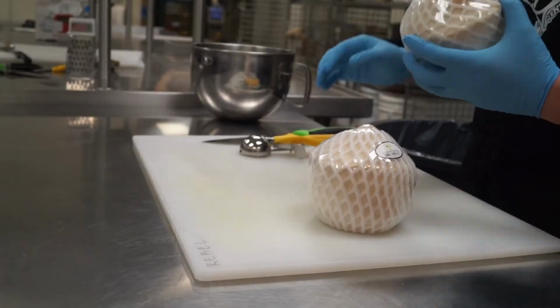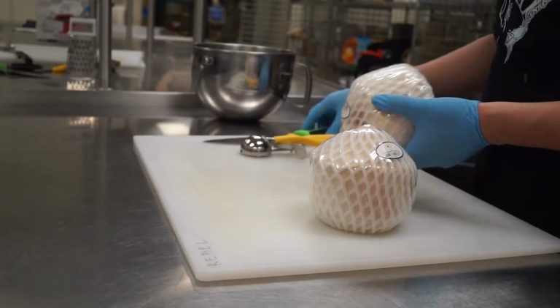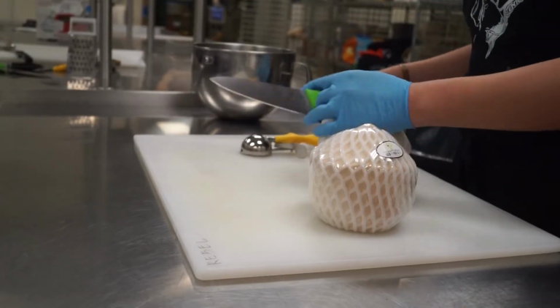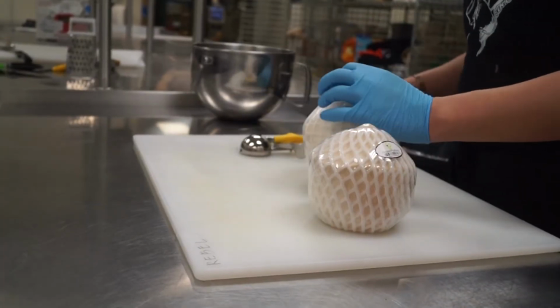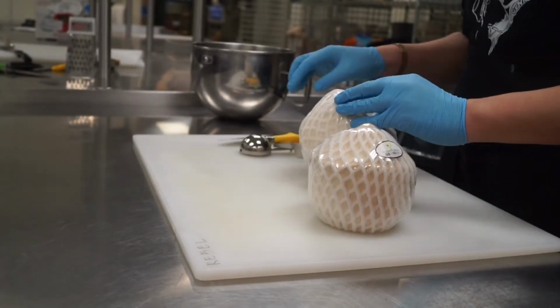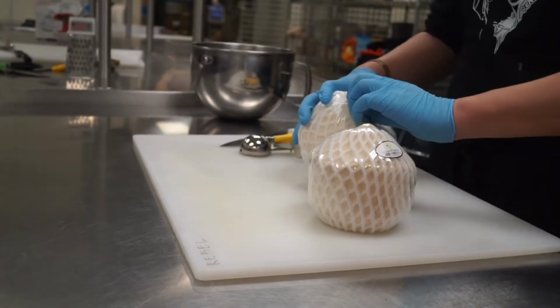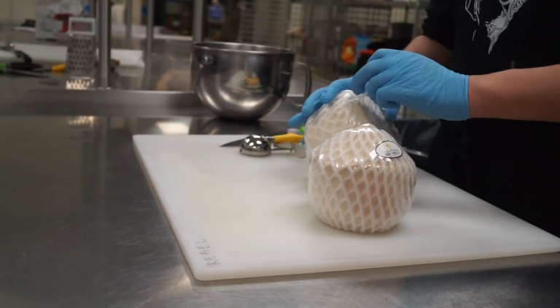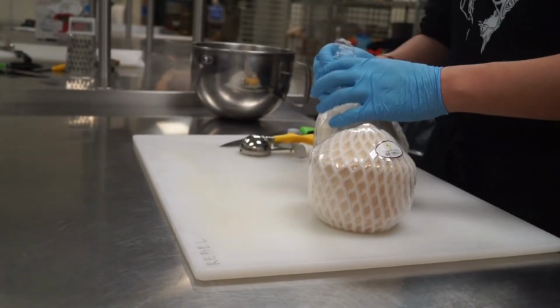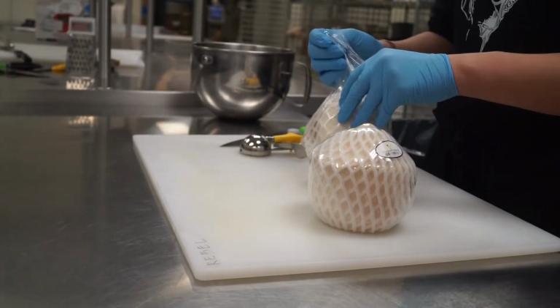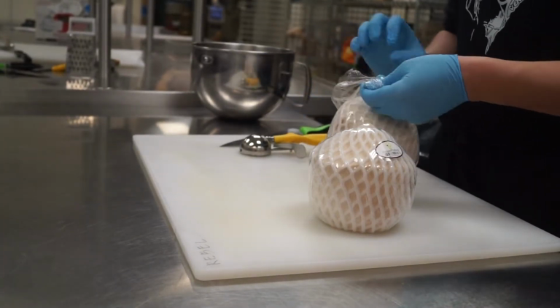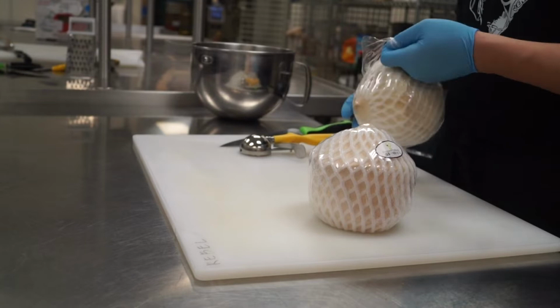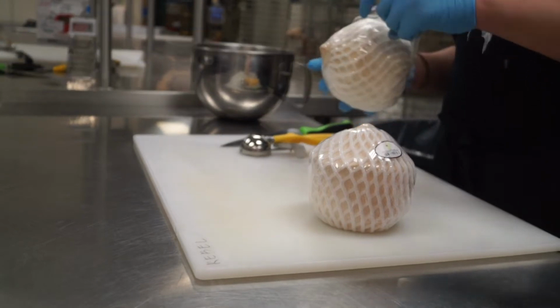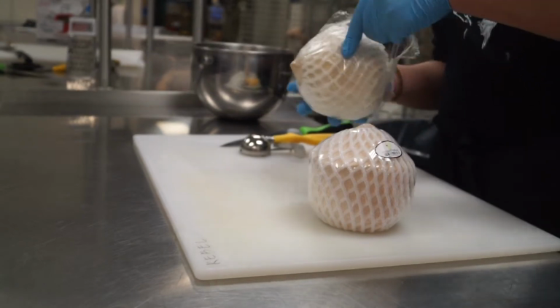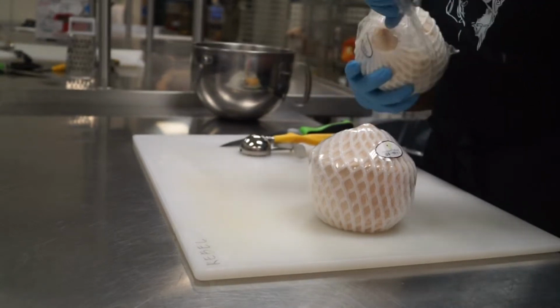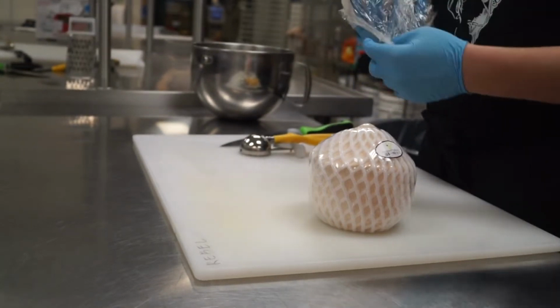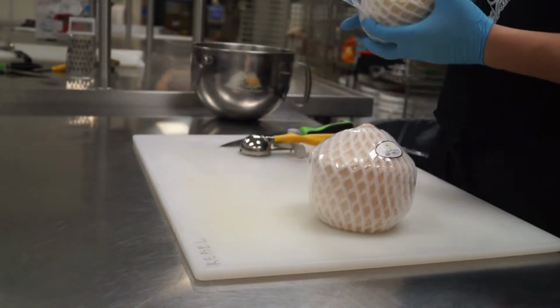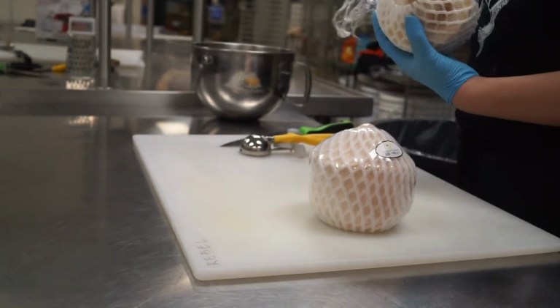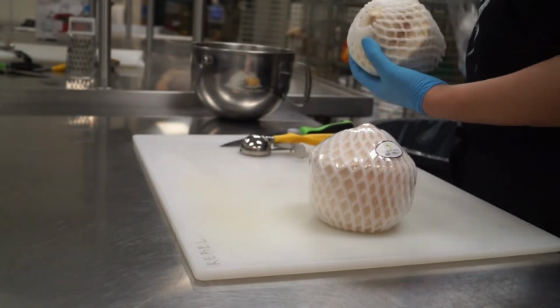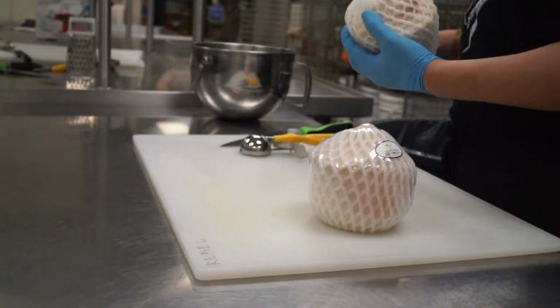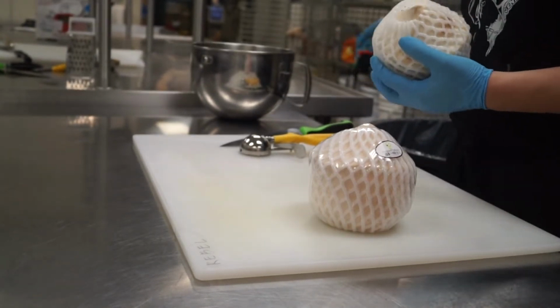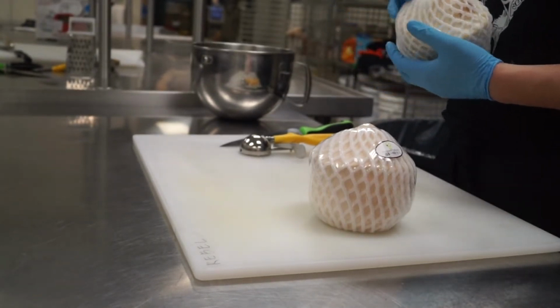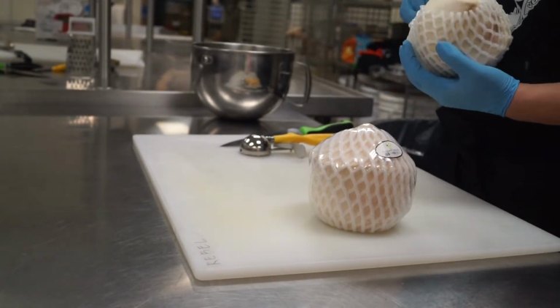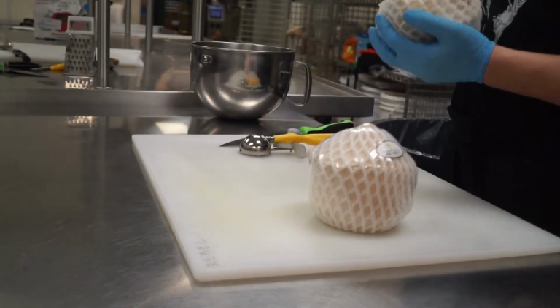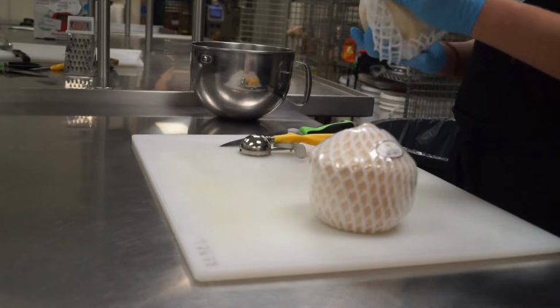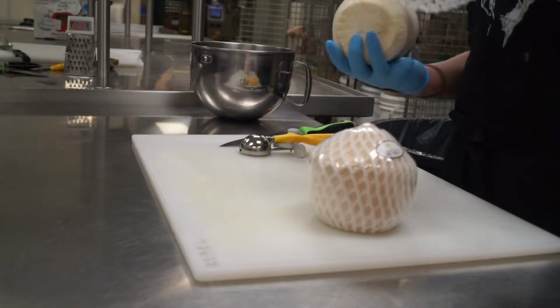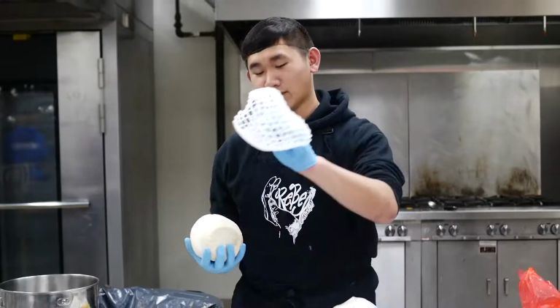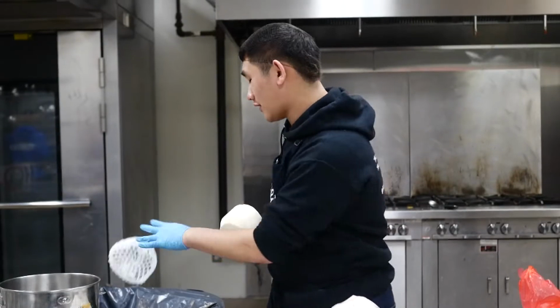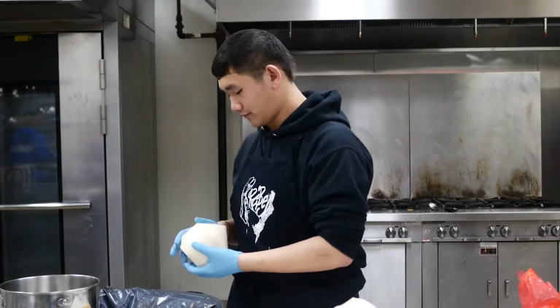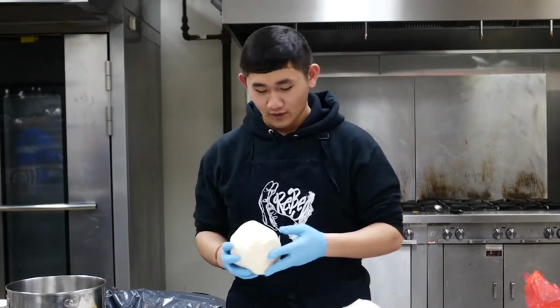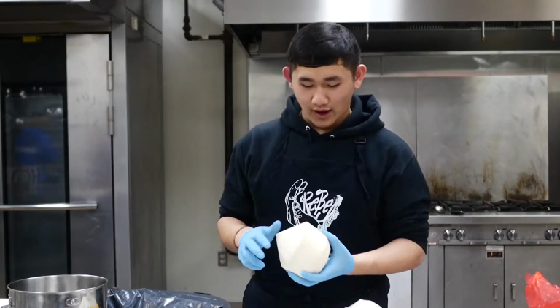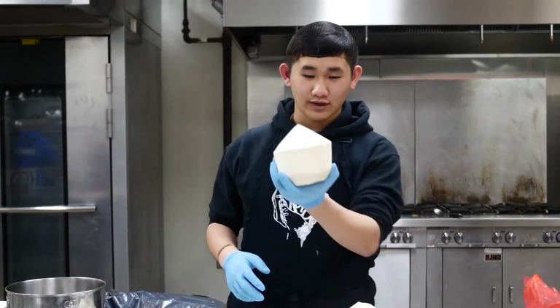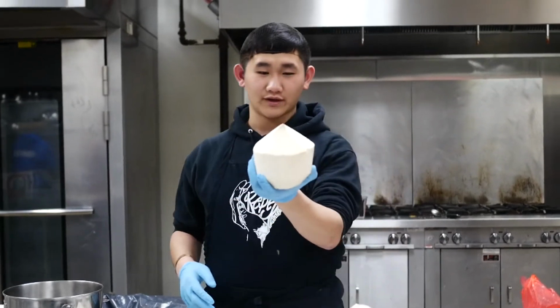So let's try to pry this open. These are not what the whole coconut looks like — these are chopped off. Take this mesh out and you're left with this.